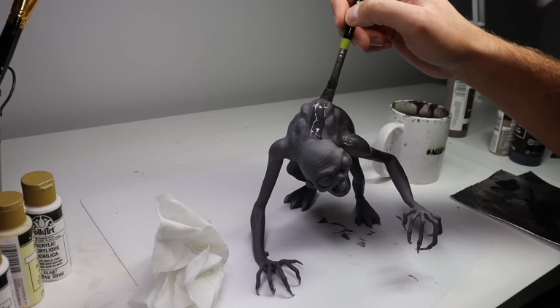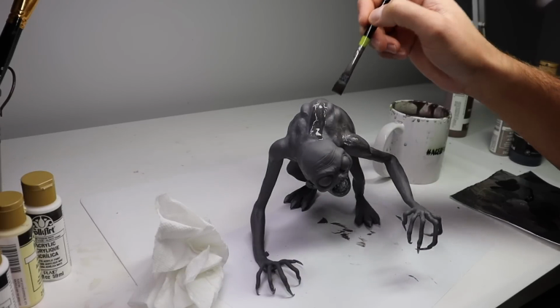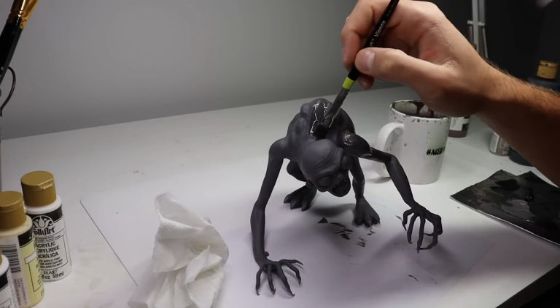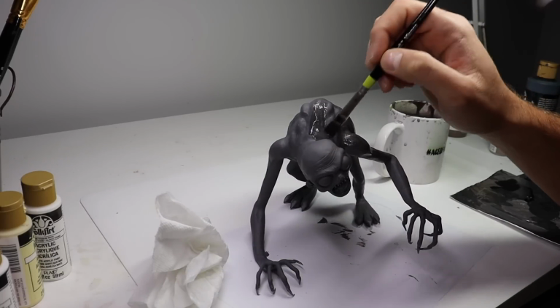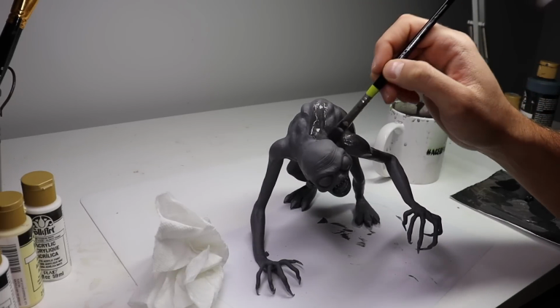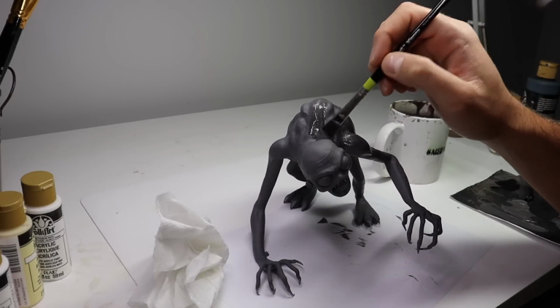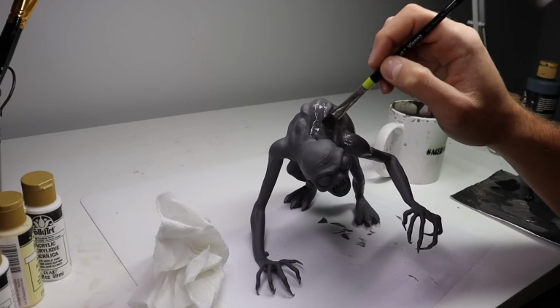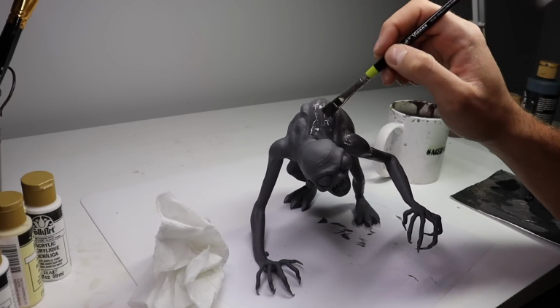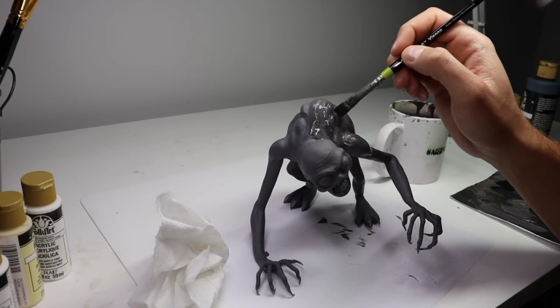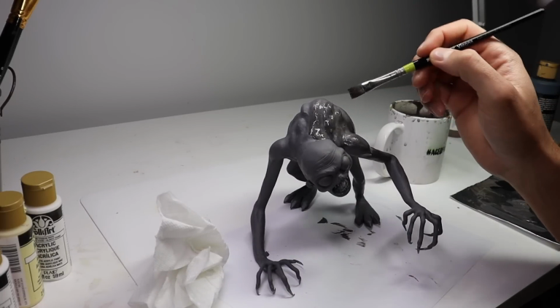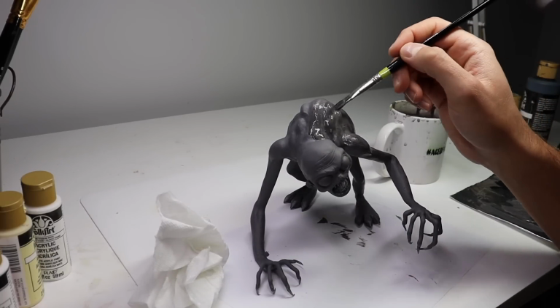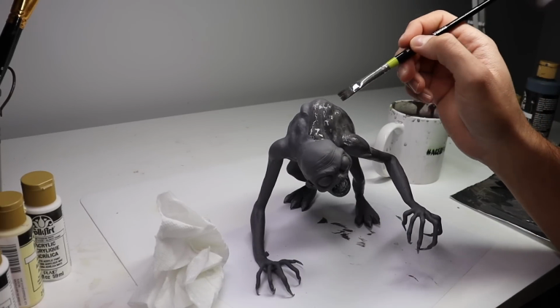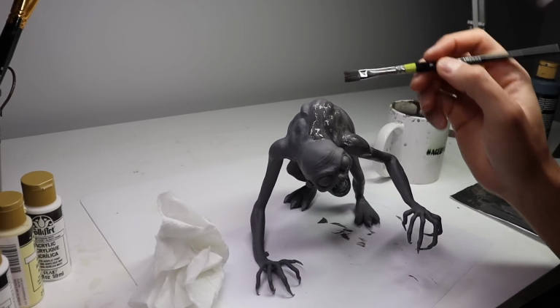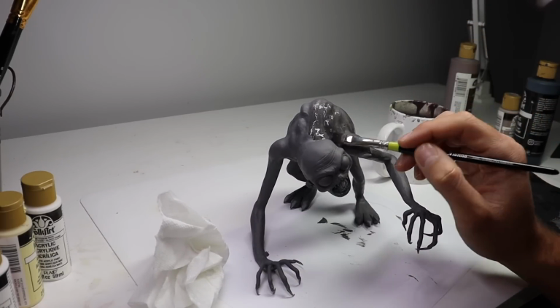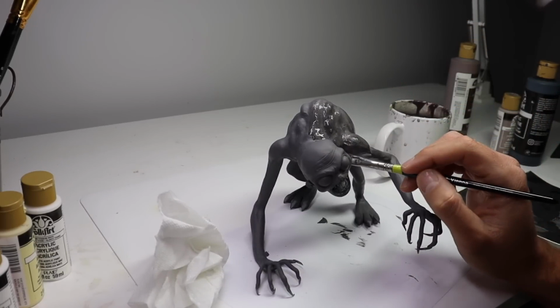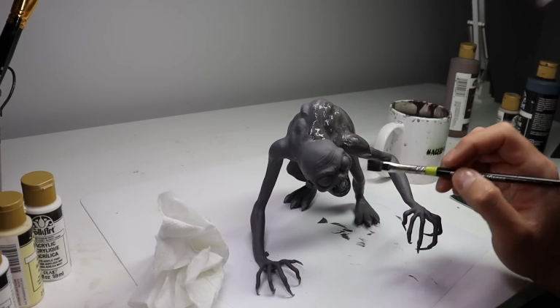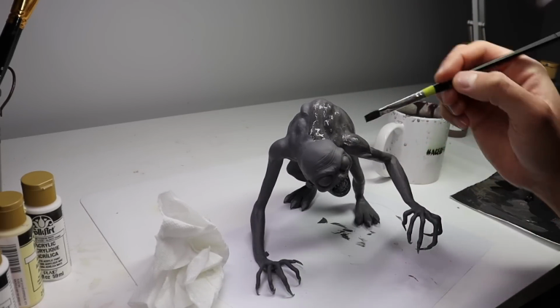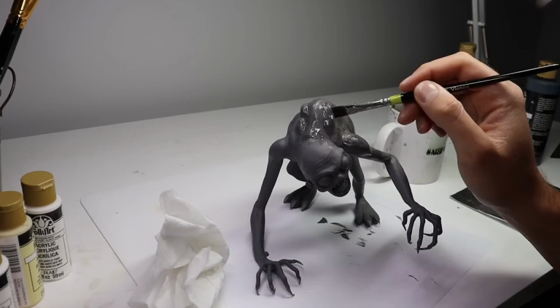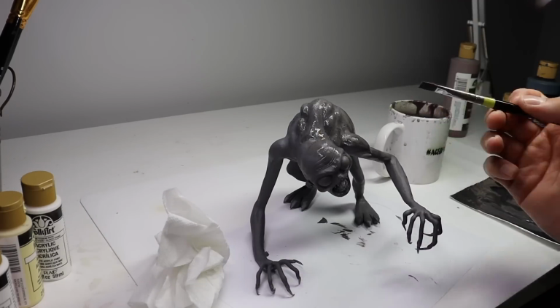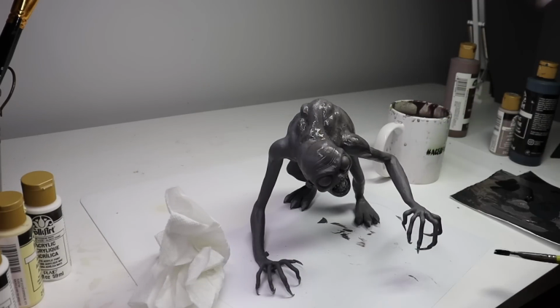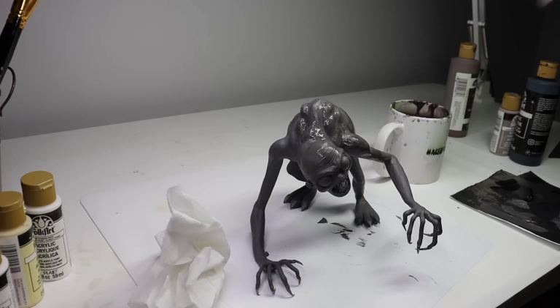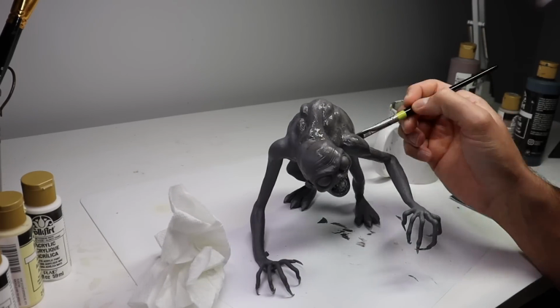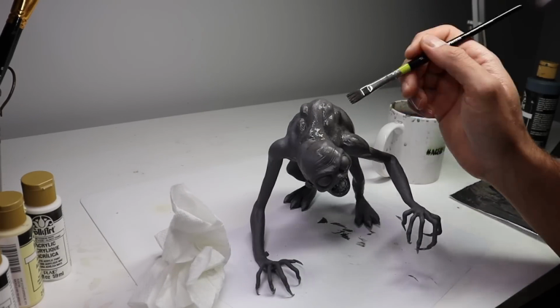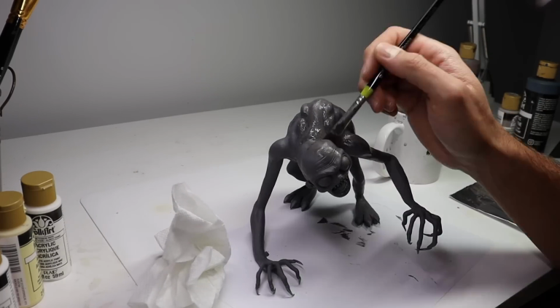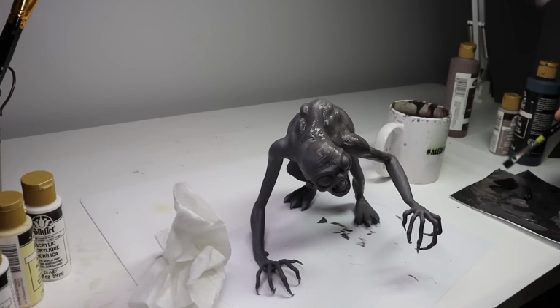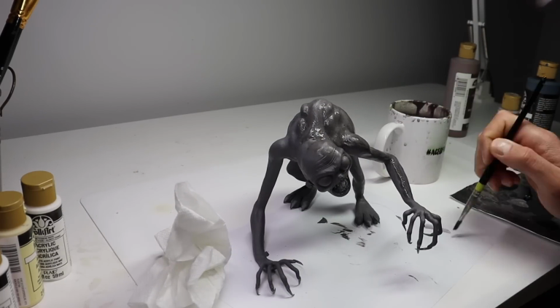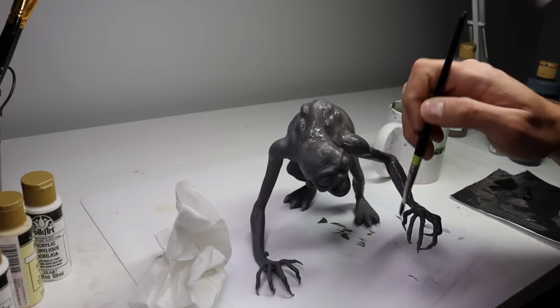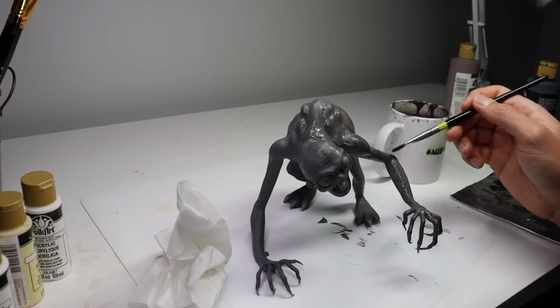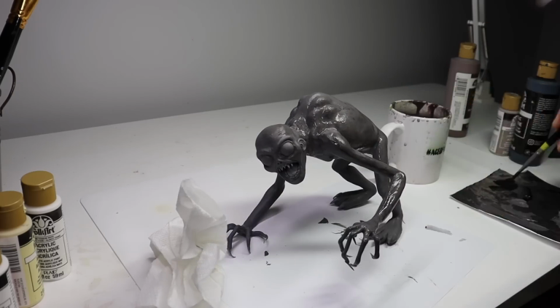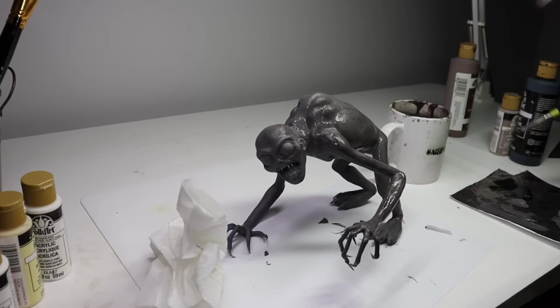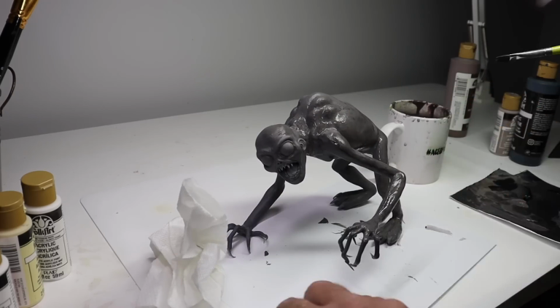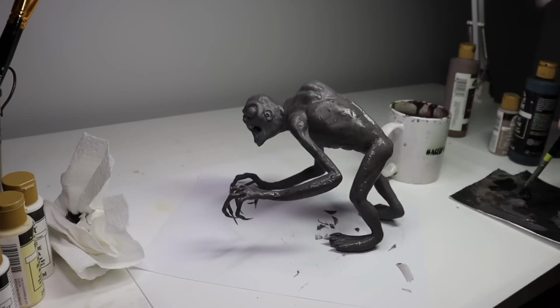After that base coat is on, I'm going in with a watered down darker gray and just brushing this out all over the surface. I'm not going to wipe off the excess because I really like the tint that it's adding, and it's really getting into all of those nooks and crannies.